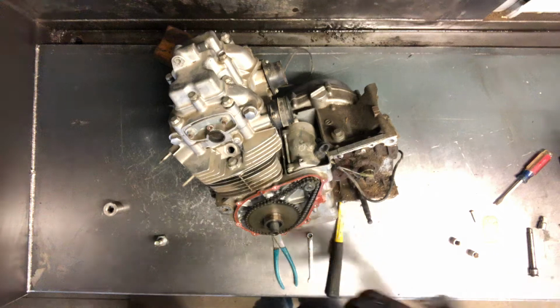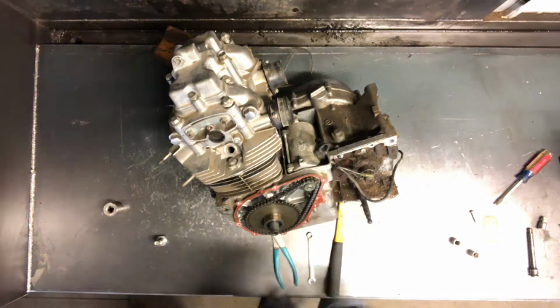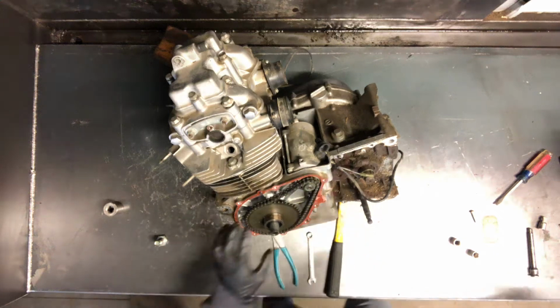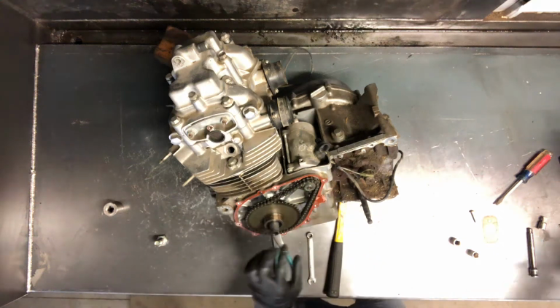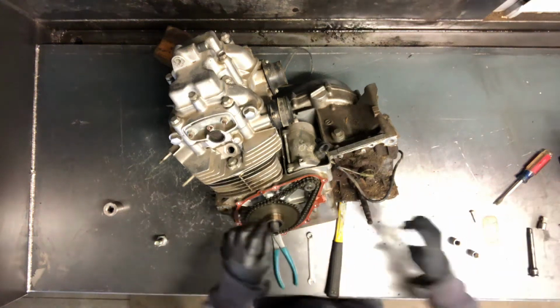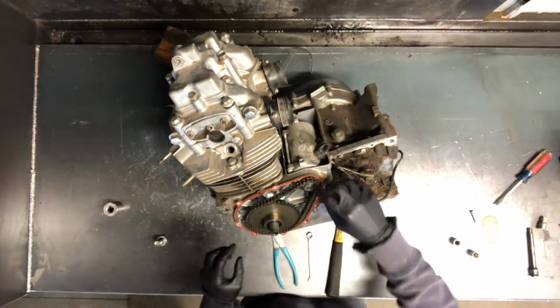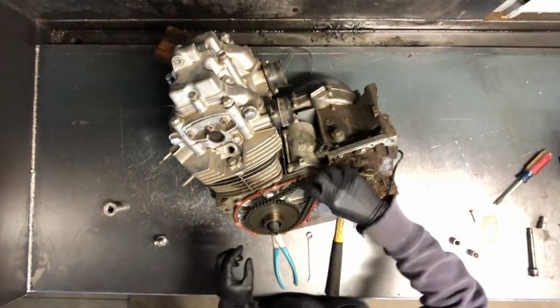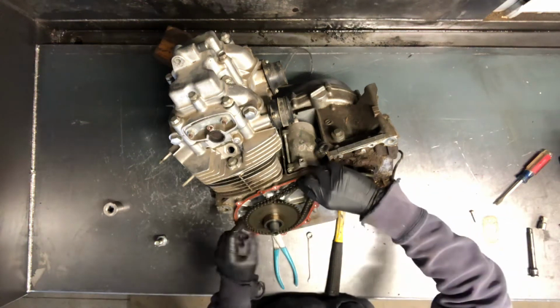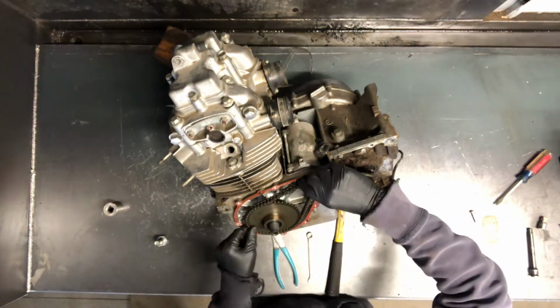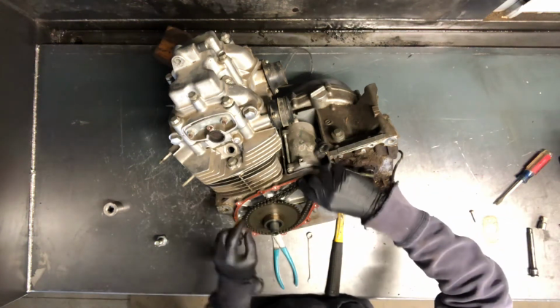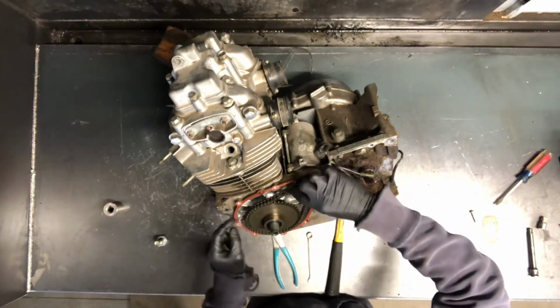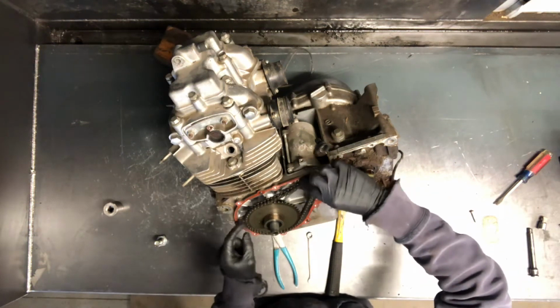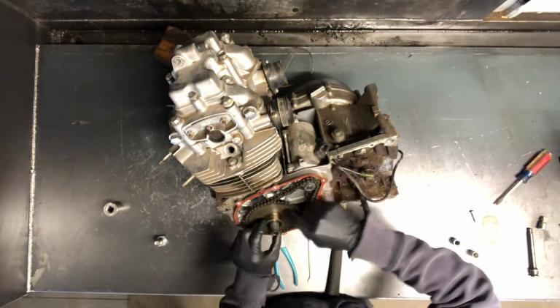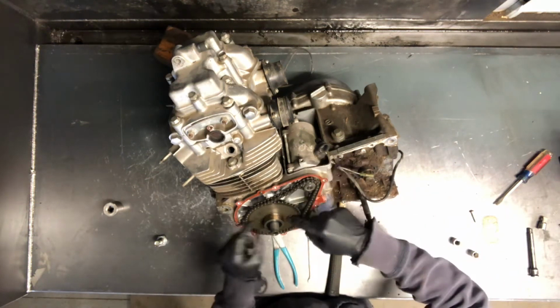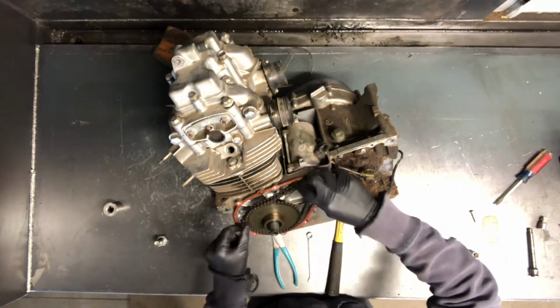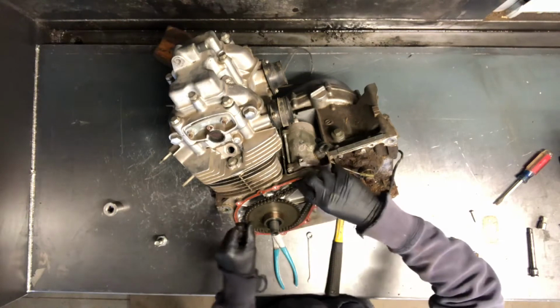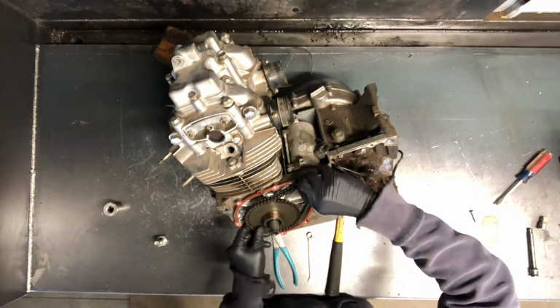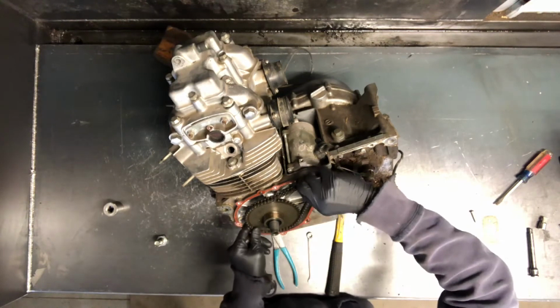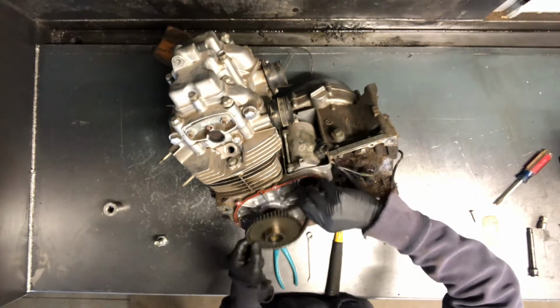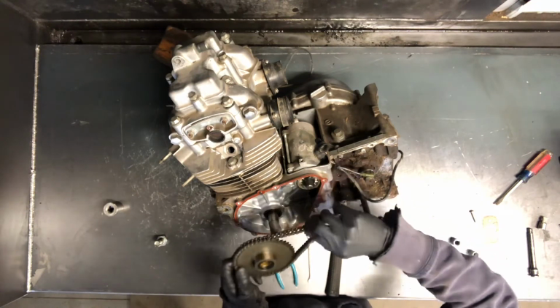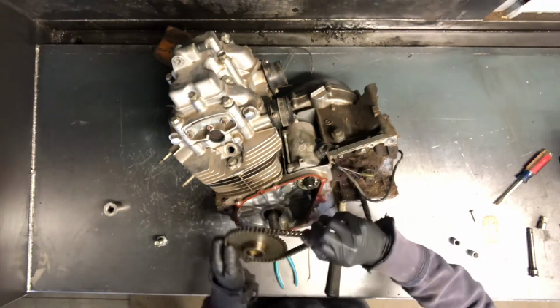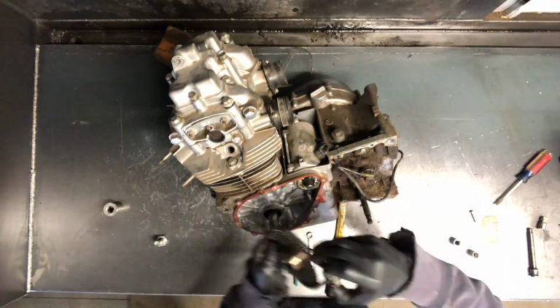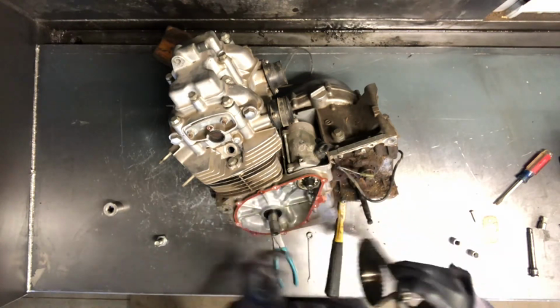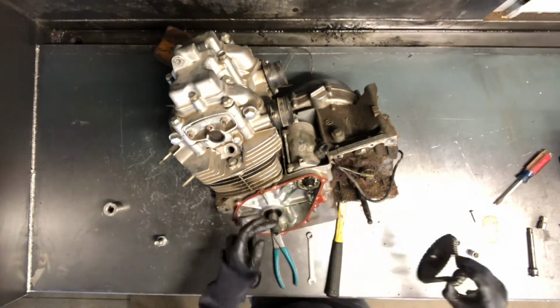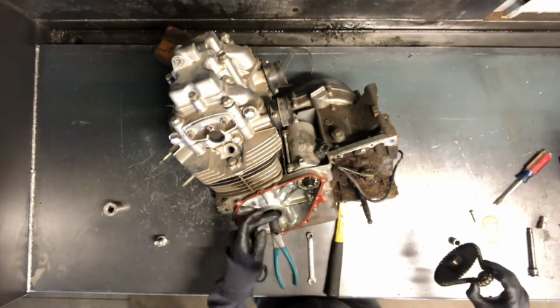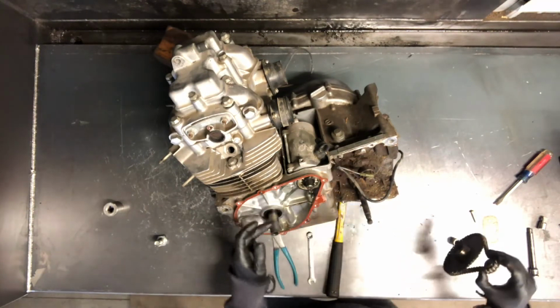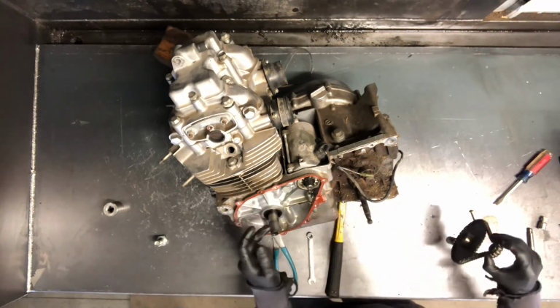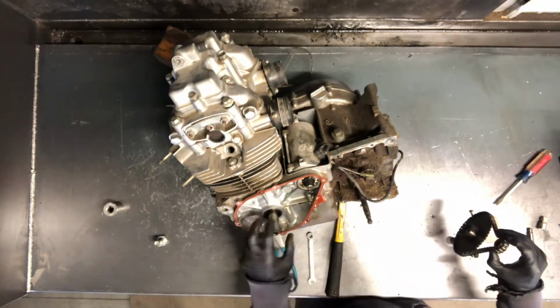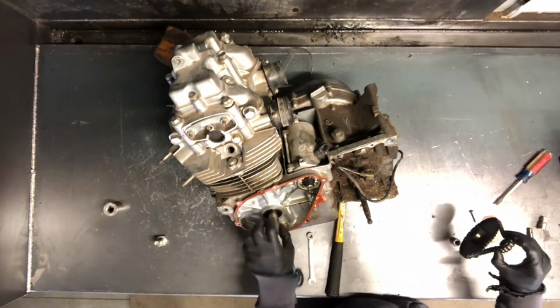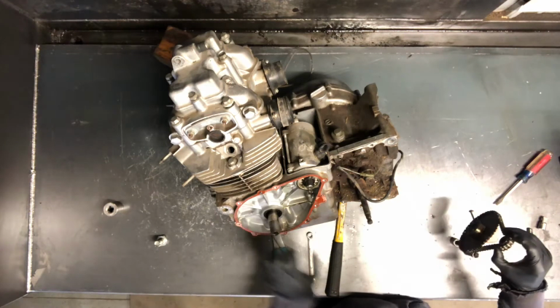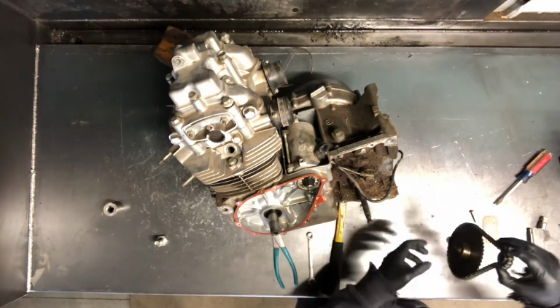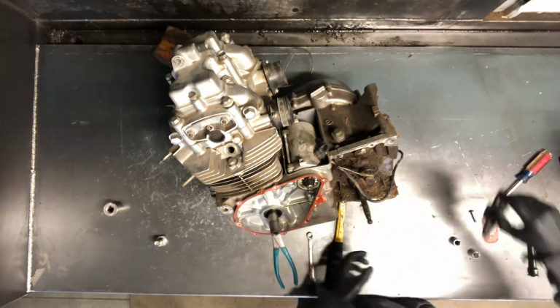We've got the starter gear here, the starter sprocket with the starter chain. Going down to the idler gear, these just slide off here. This crankshaft is beveled, and that's what kind of keeps that flywheel on.